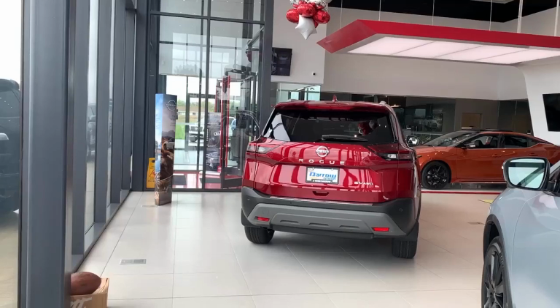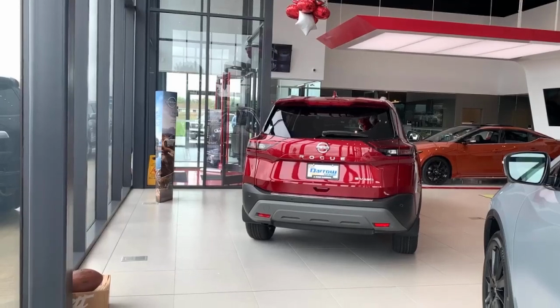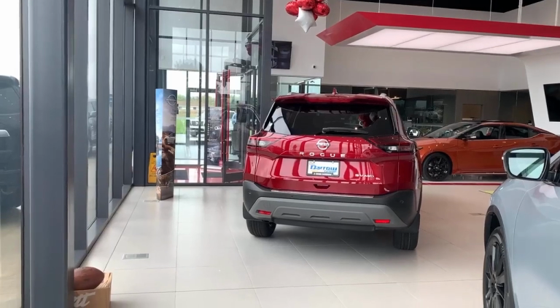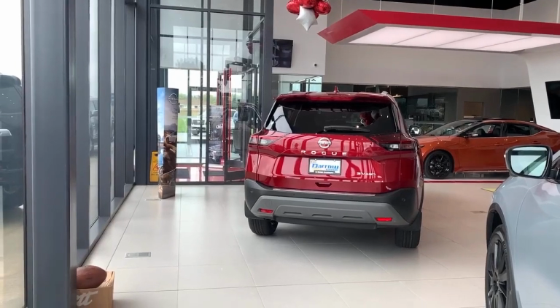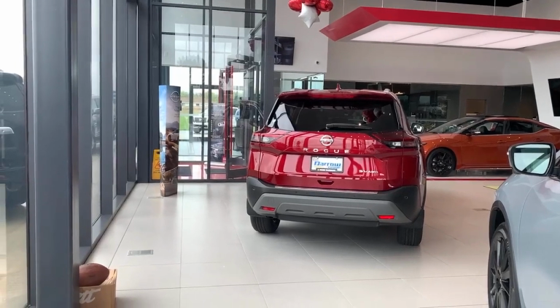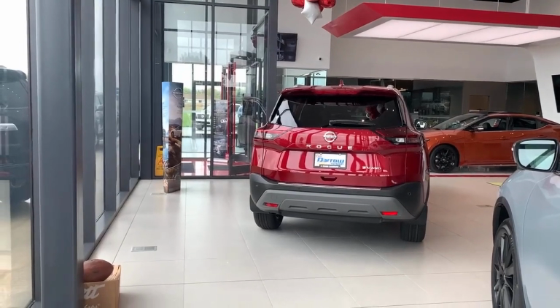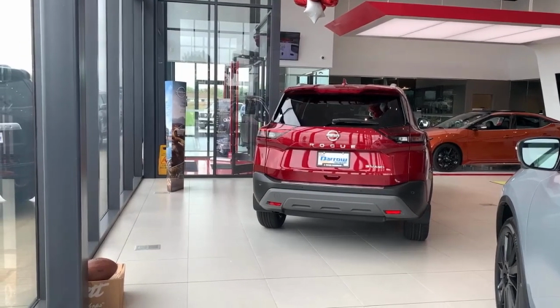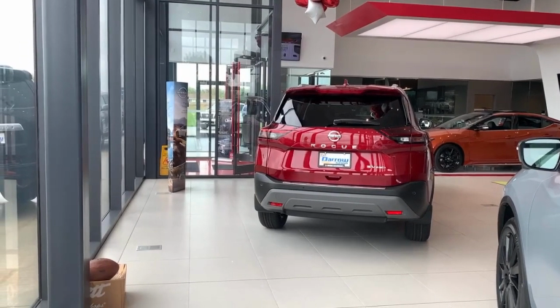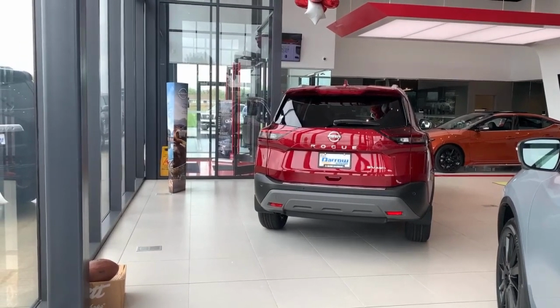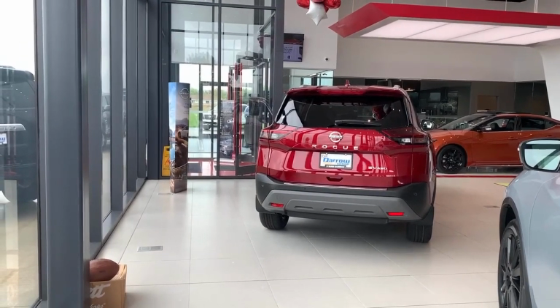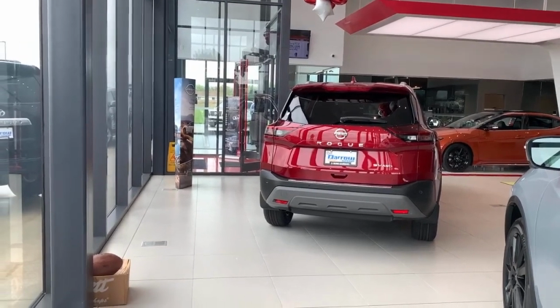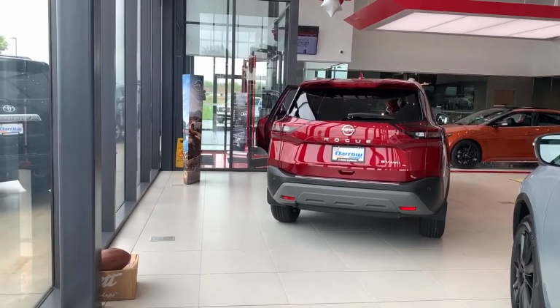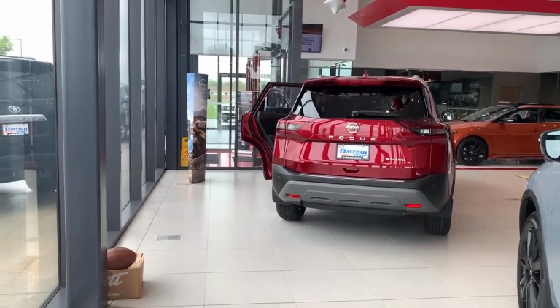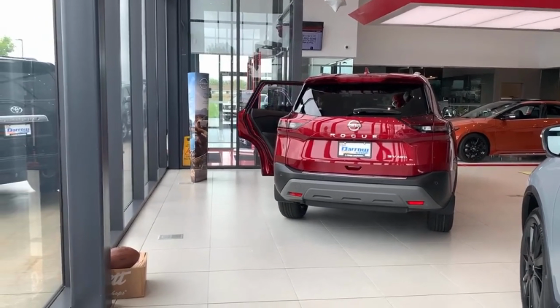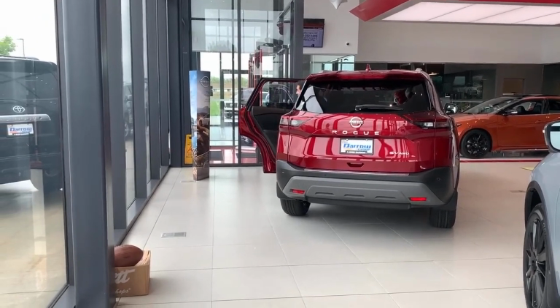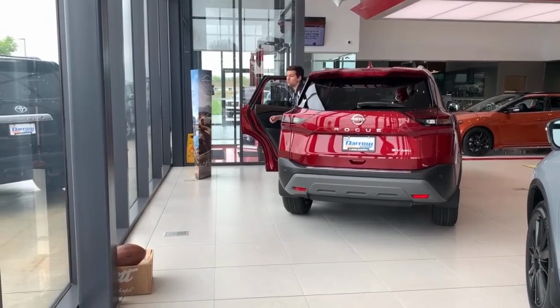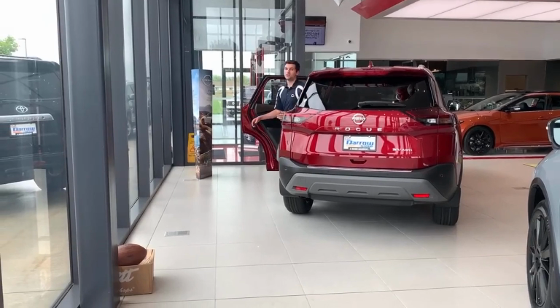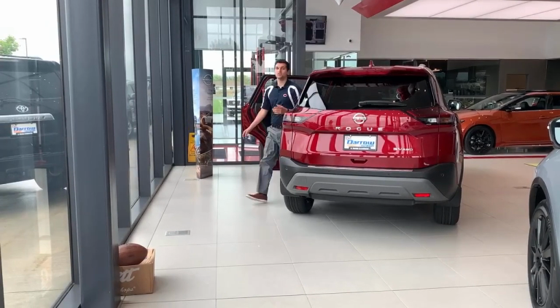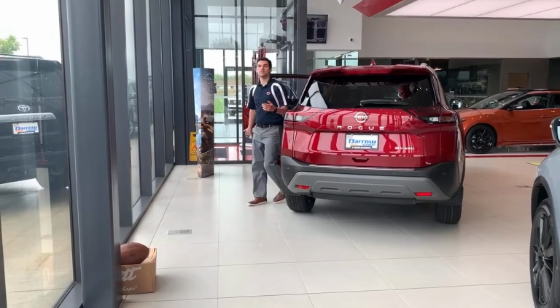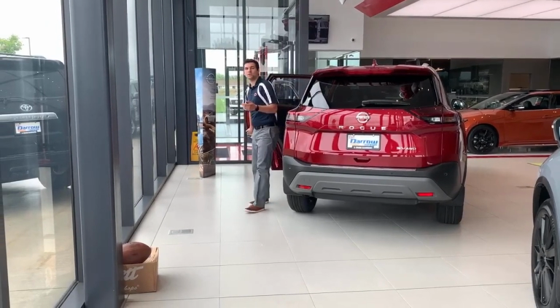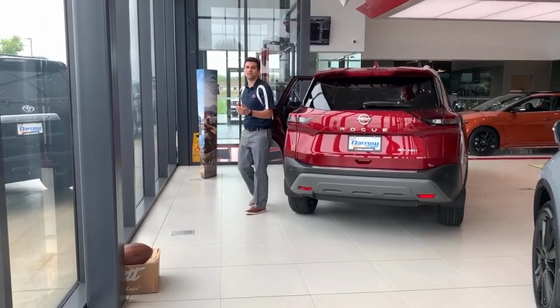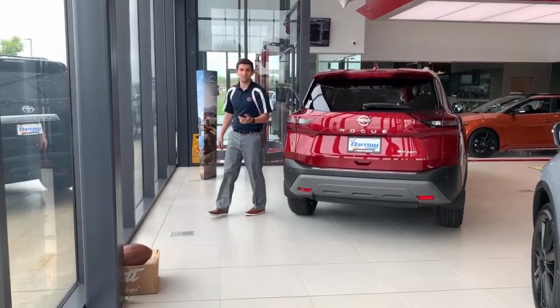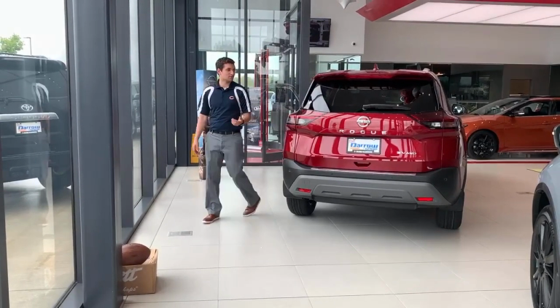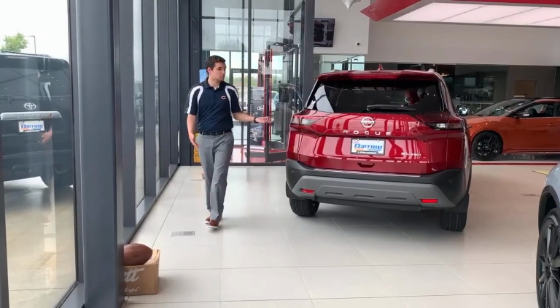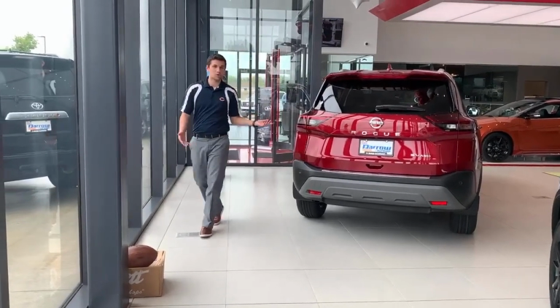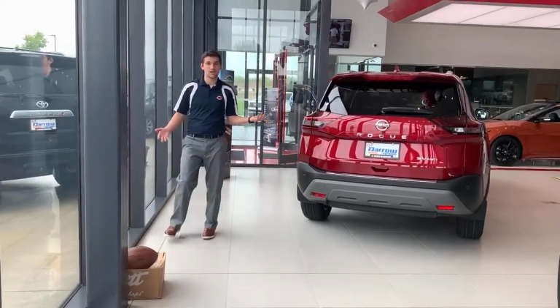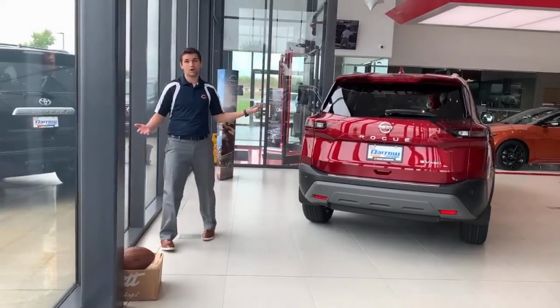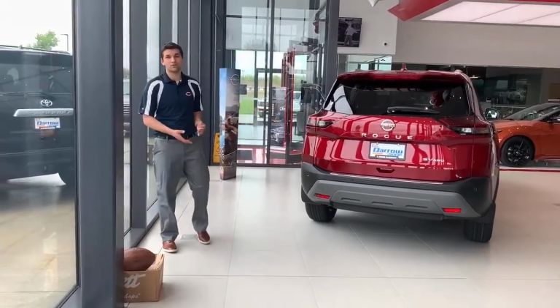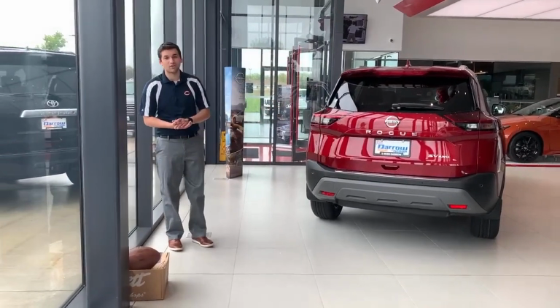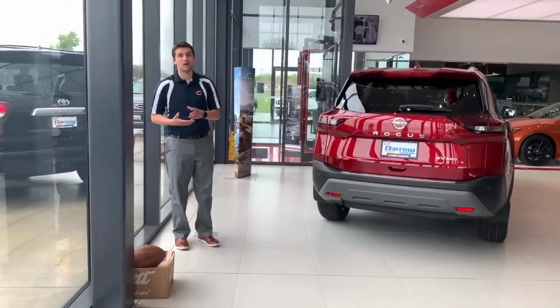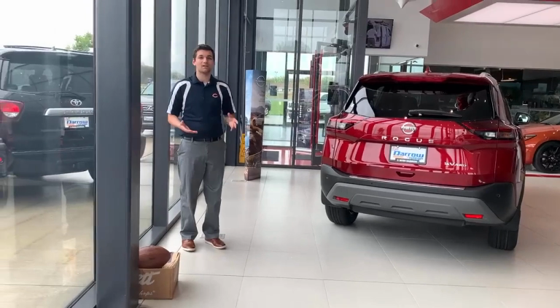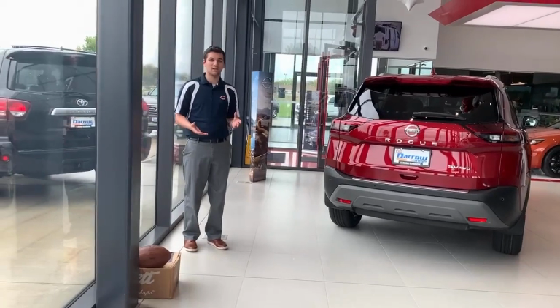What's going on guys? It's Drake here from Rusty Aro Nissan of West Bend. Just want to take a quick minute of your time to go over a nice feature in these new Rogues and Muranos. It's called an automatic liftgate.